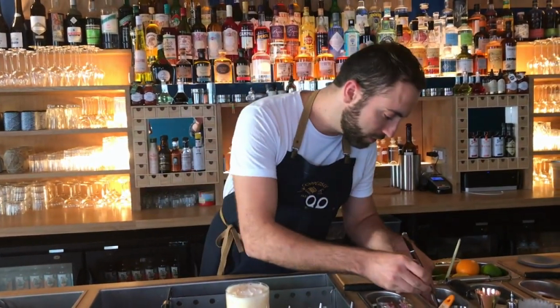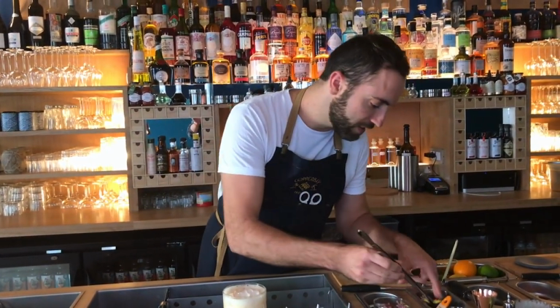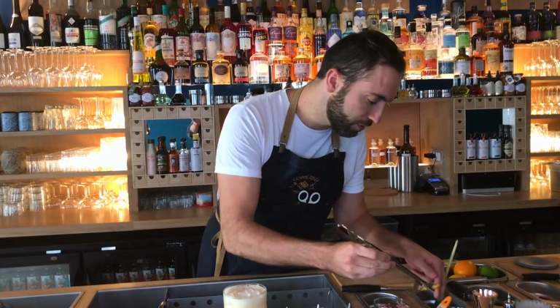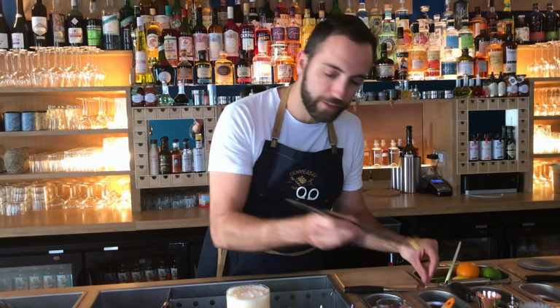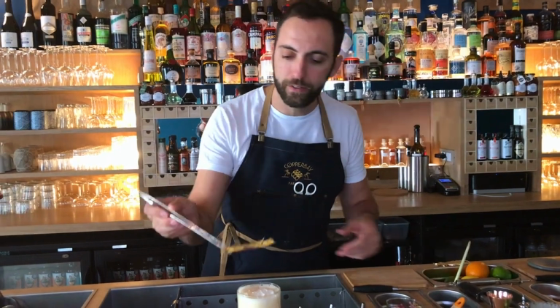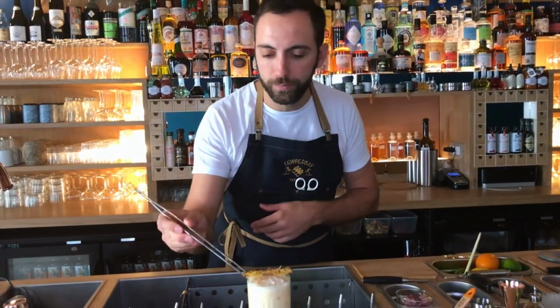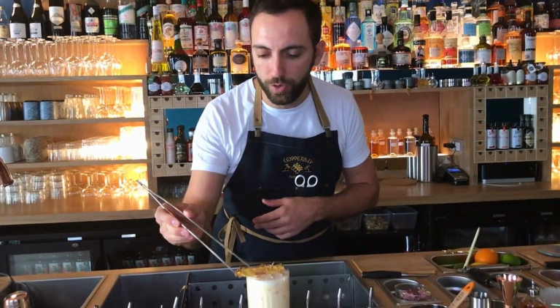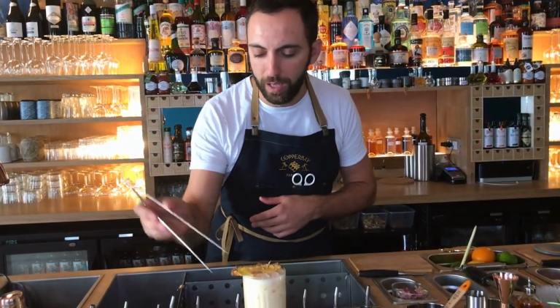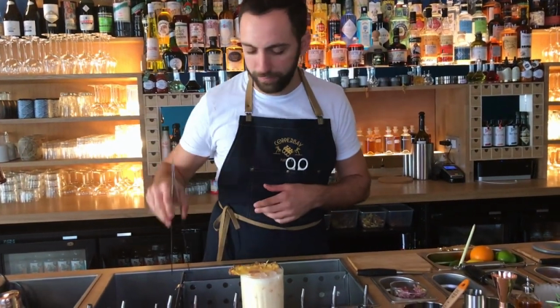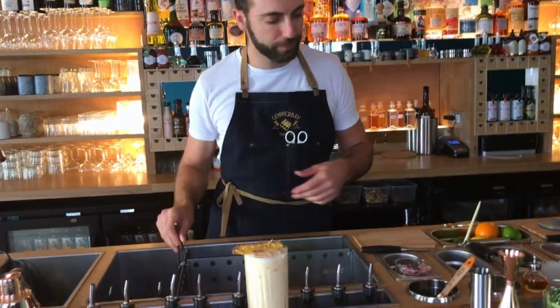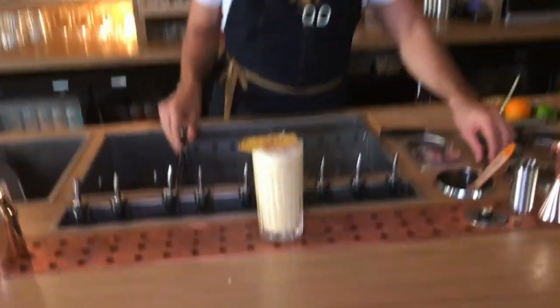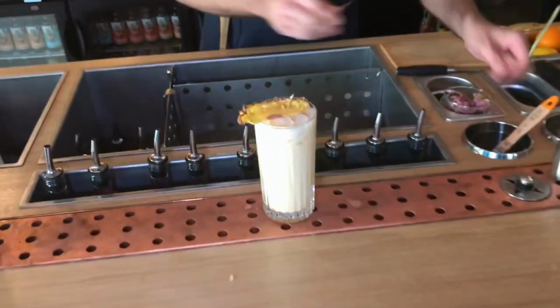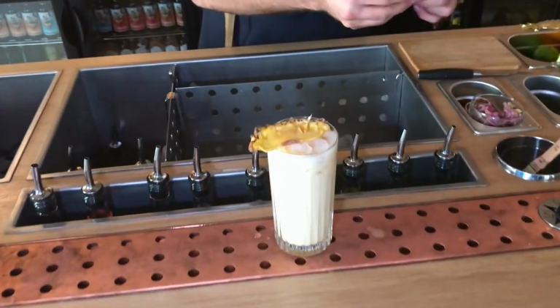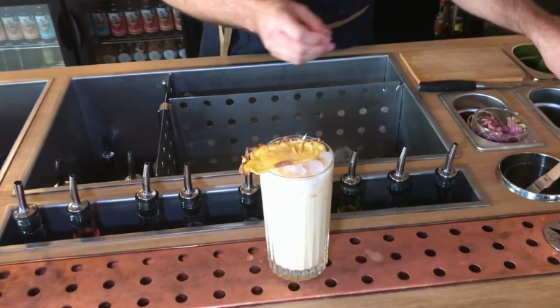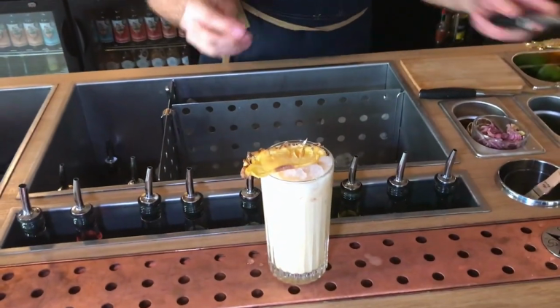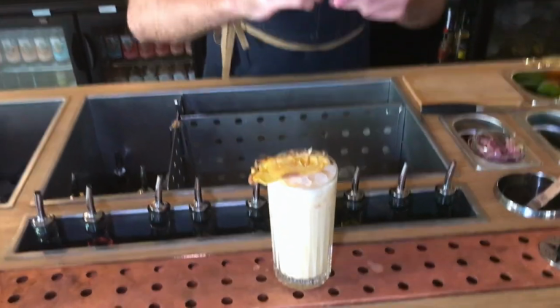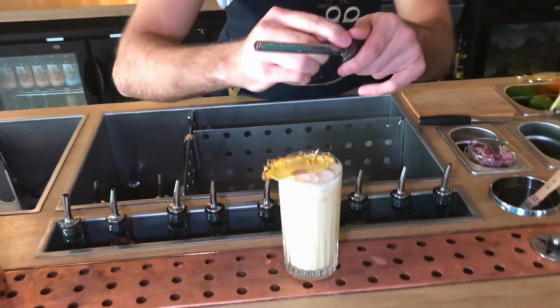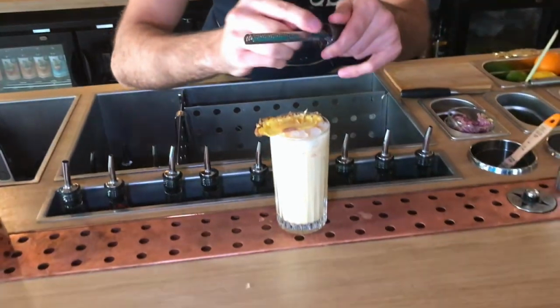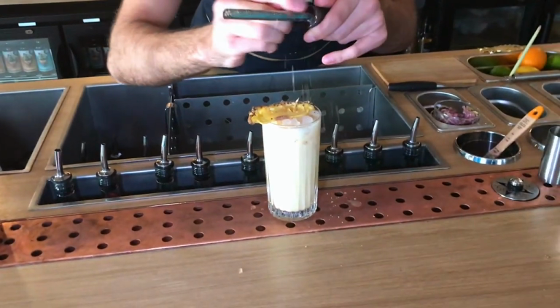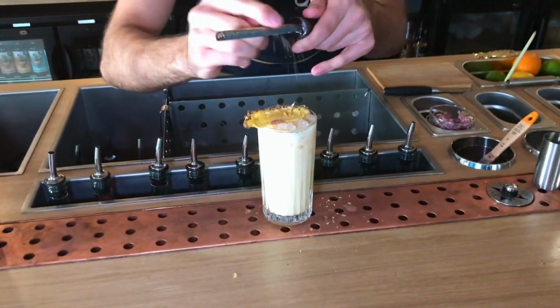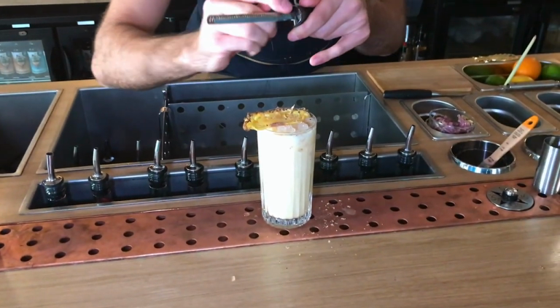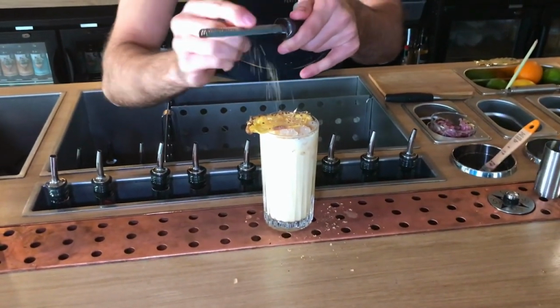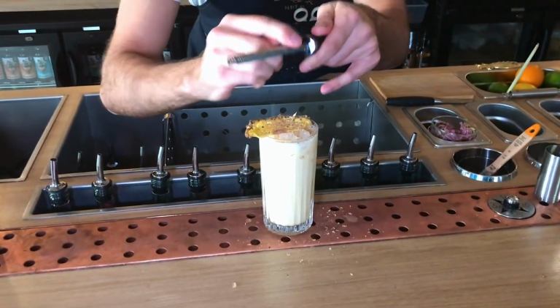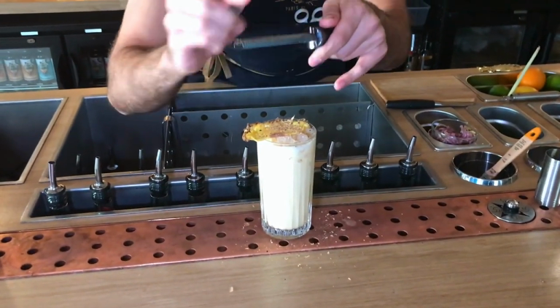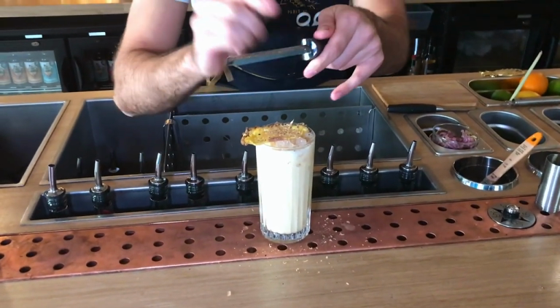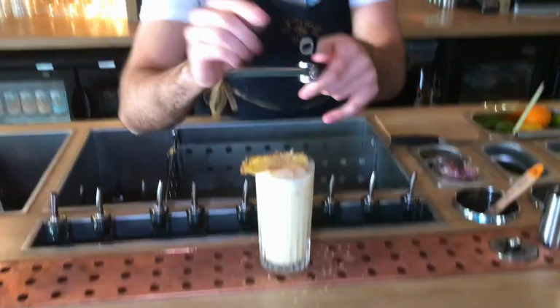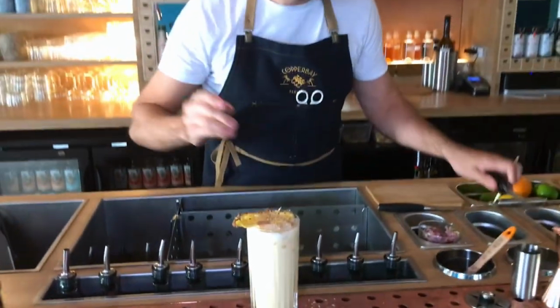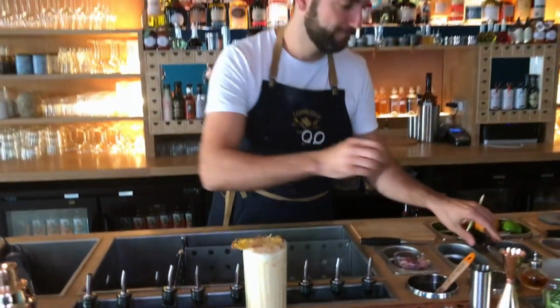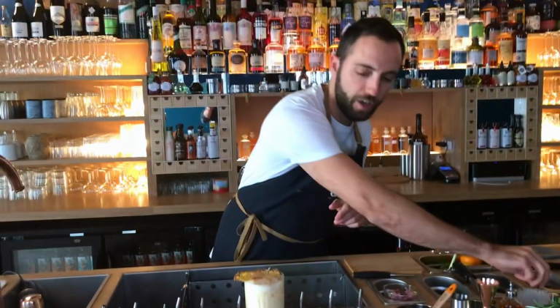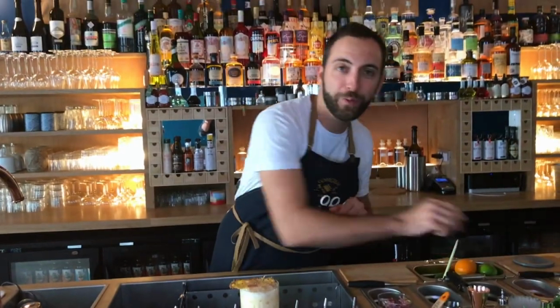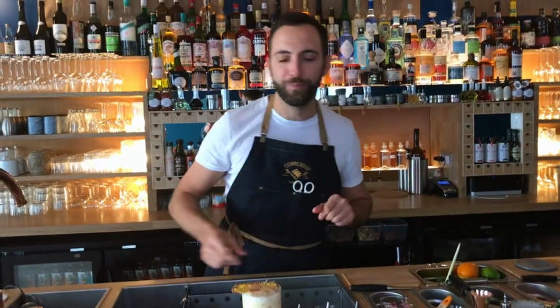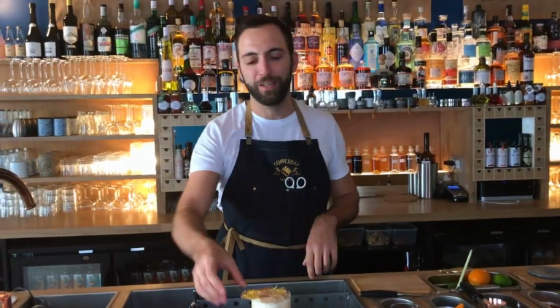As garnish you can find dry pineapple and some tonka bean, which is very important. Here we go for my twist of piña colada.